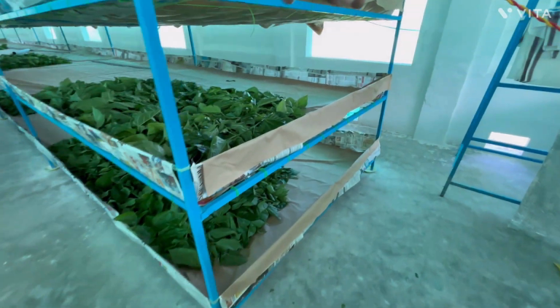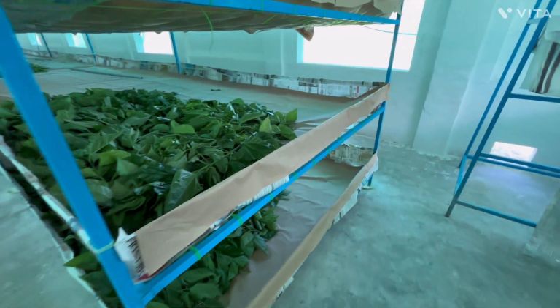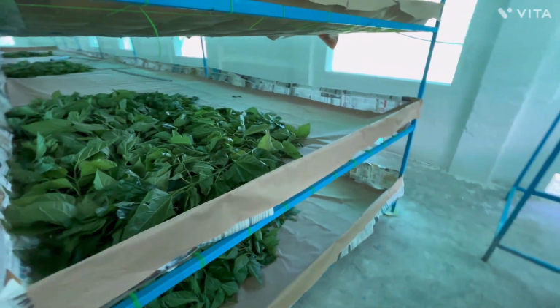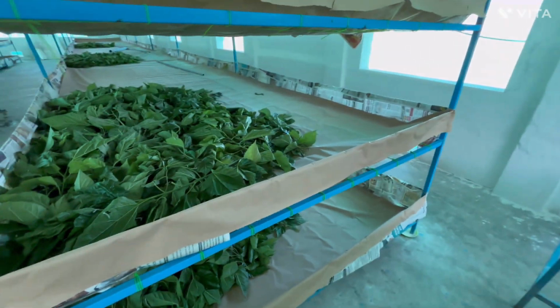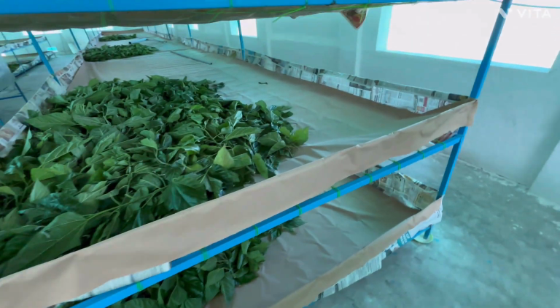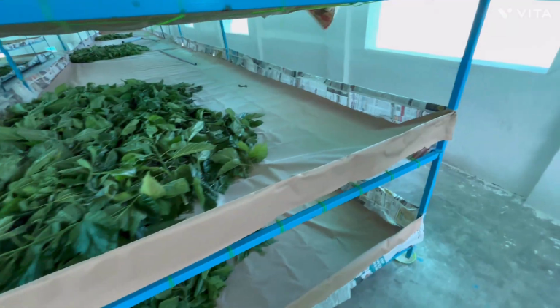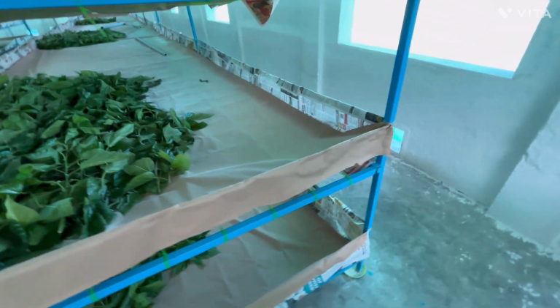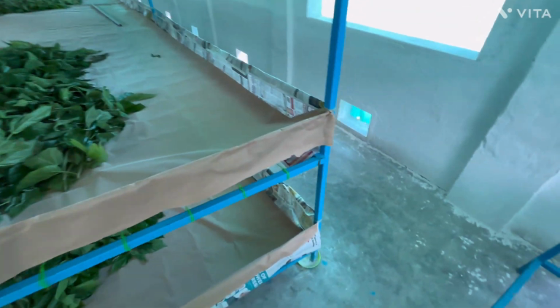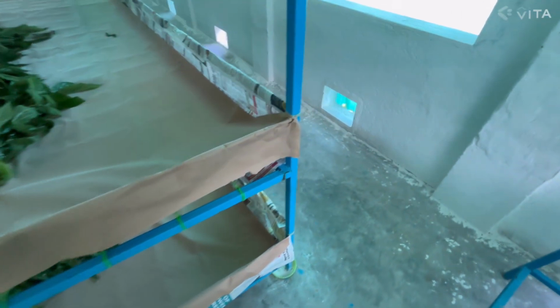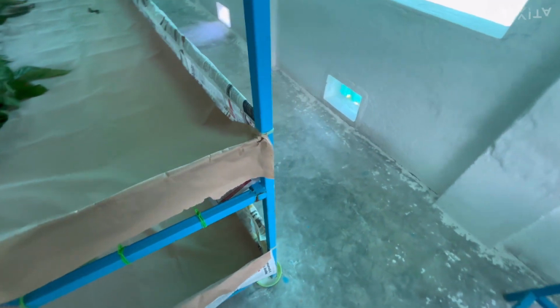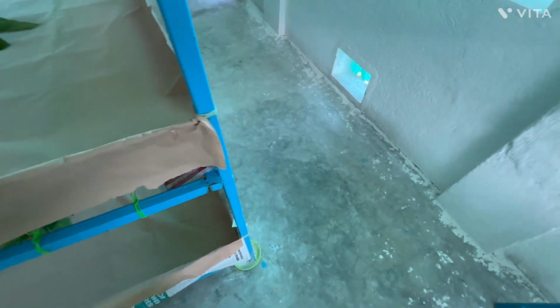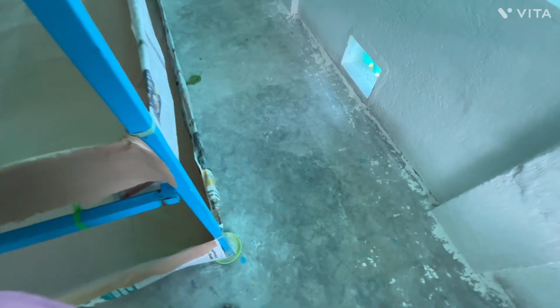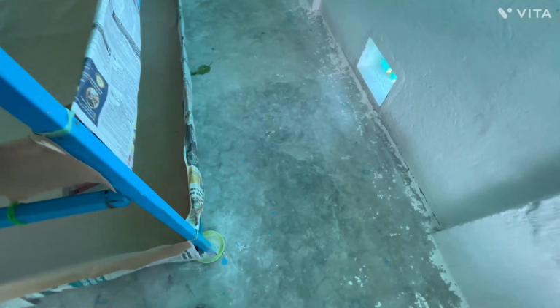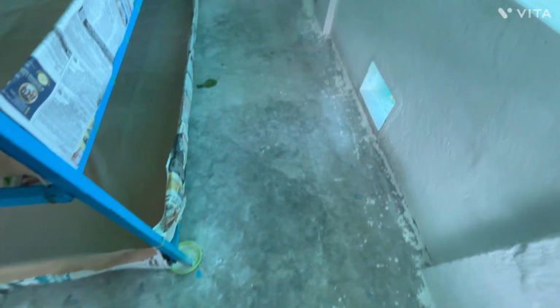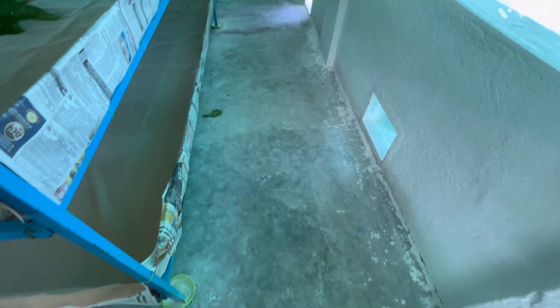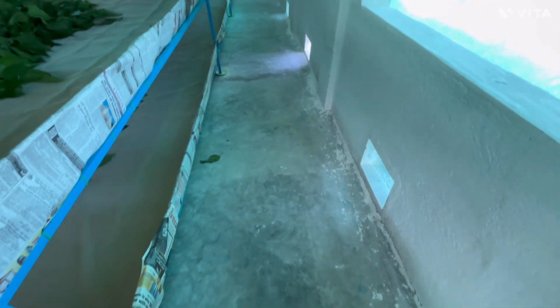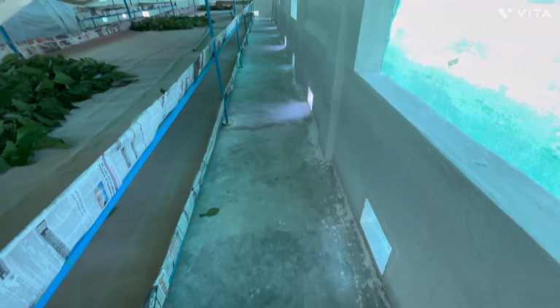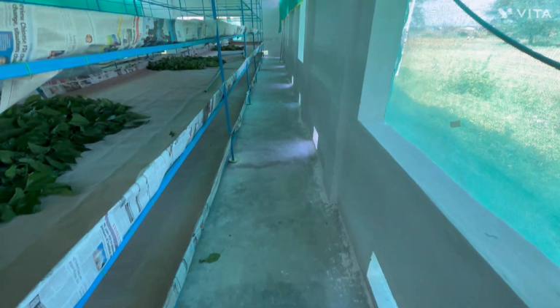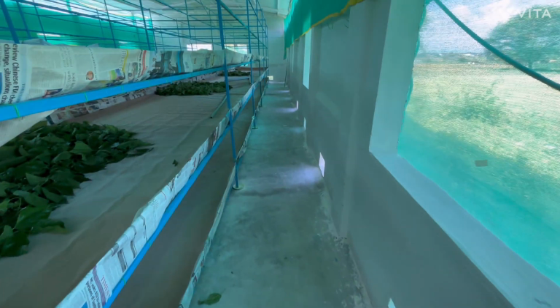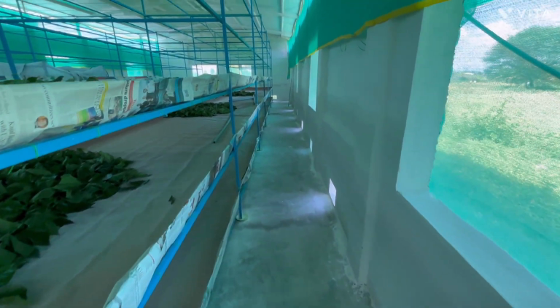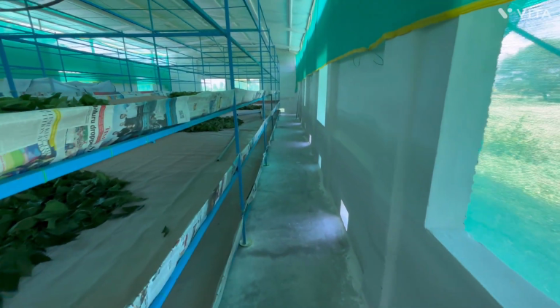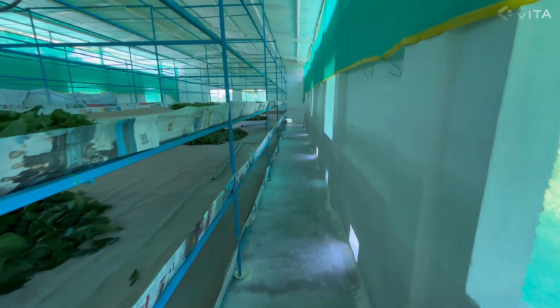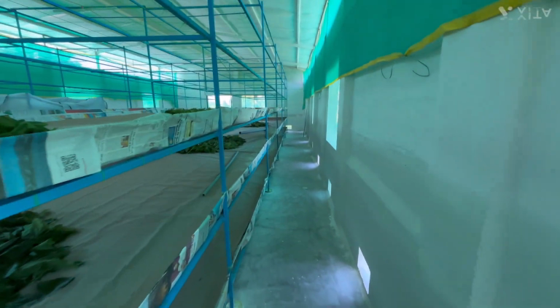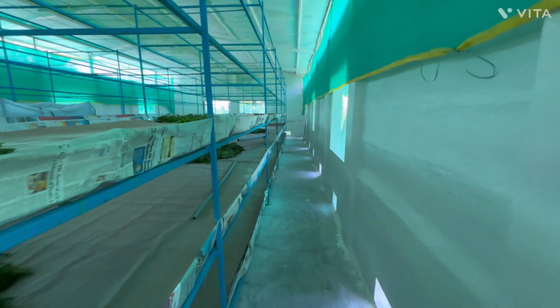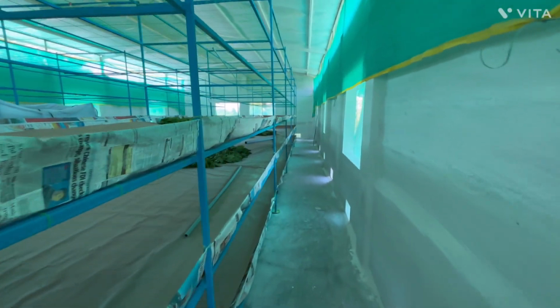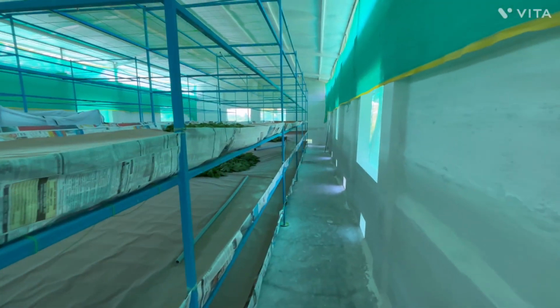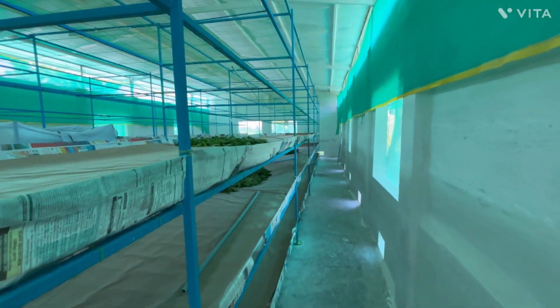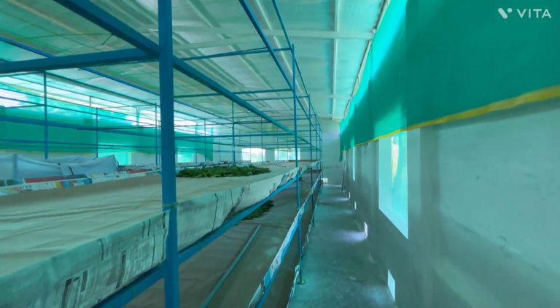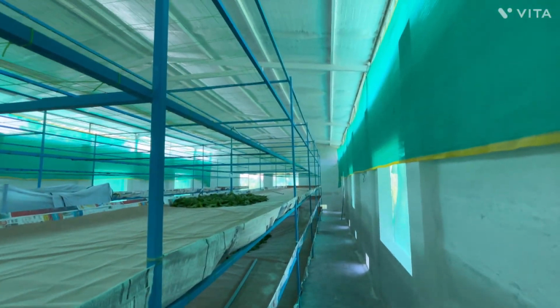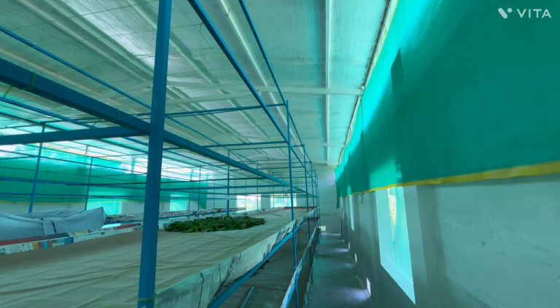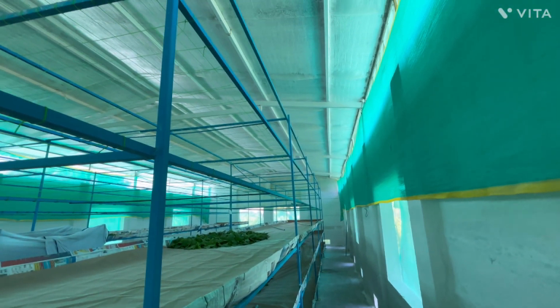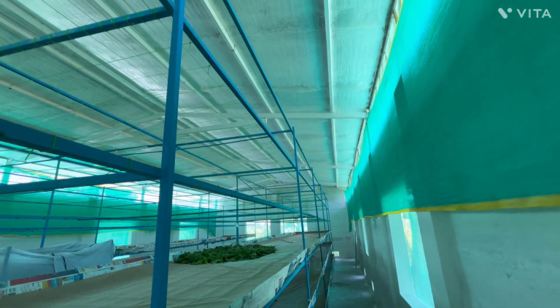These racks are independent and not connected to any wall, which prevents any insects from reaching the silkworm, keeping them completely safe and healthy. This setup ensures strength, hygiene and efficient silkworm rearing every season. Thank you! Bye-bye!